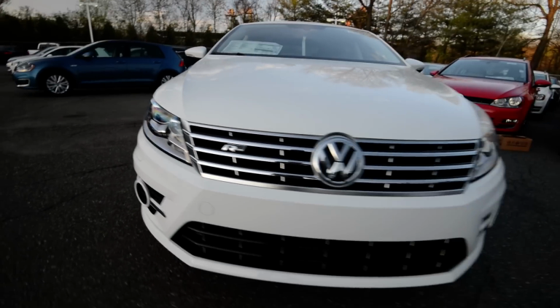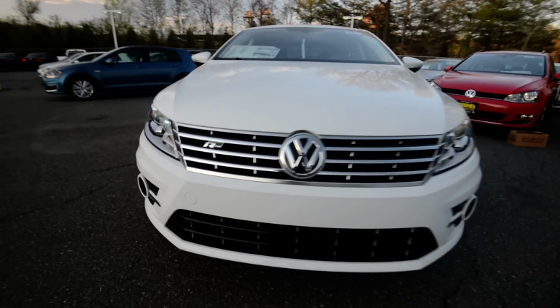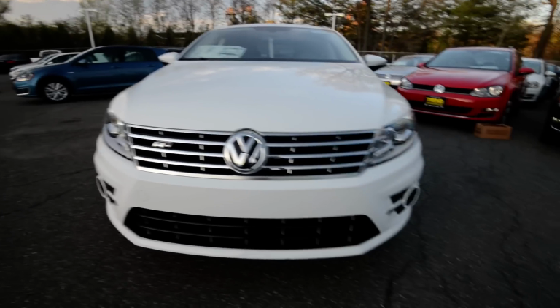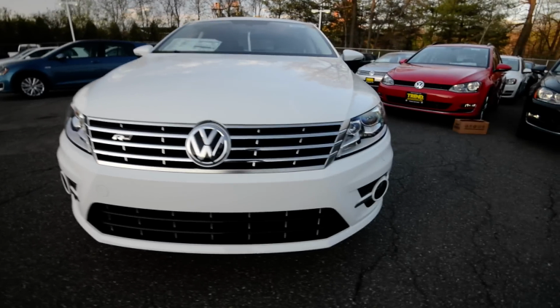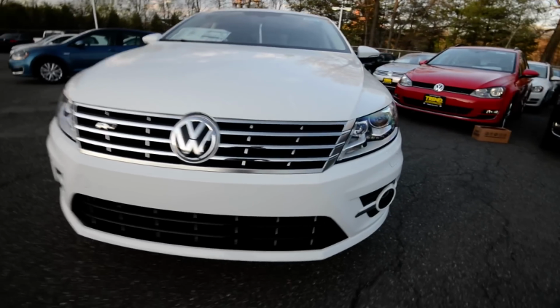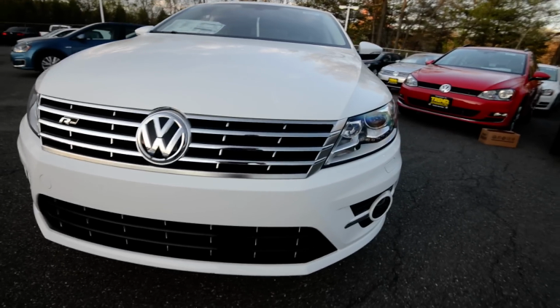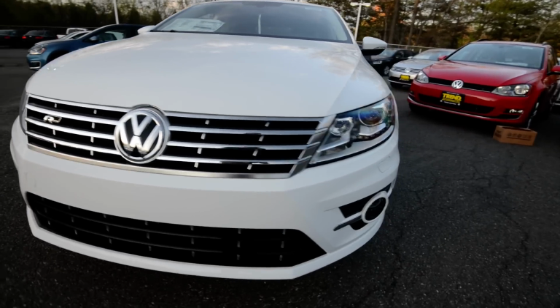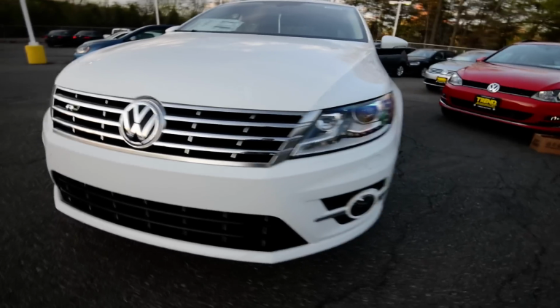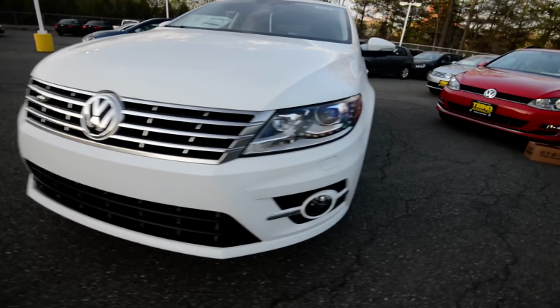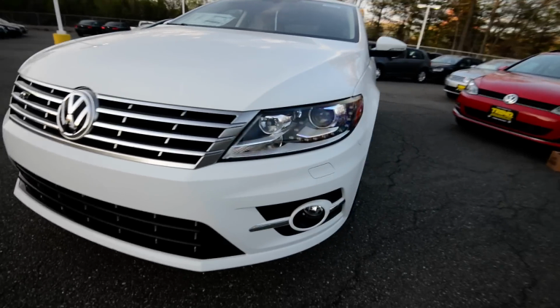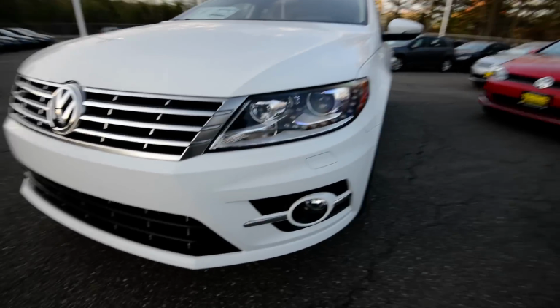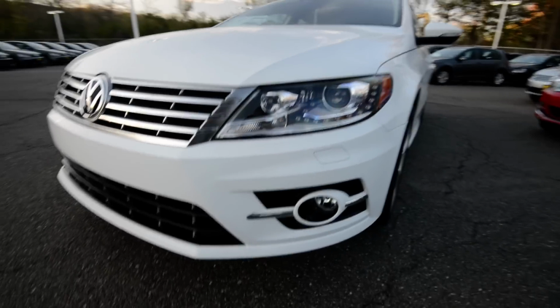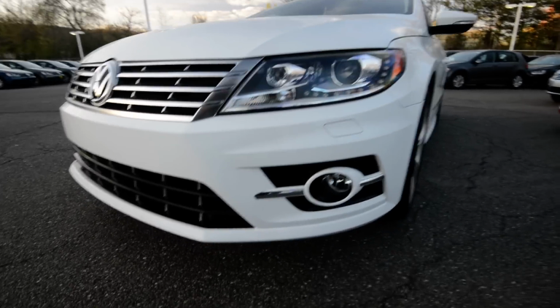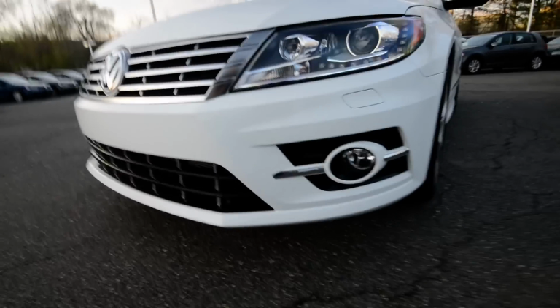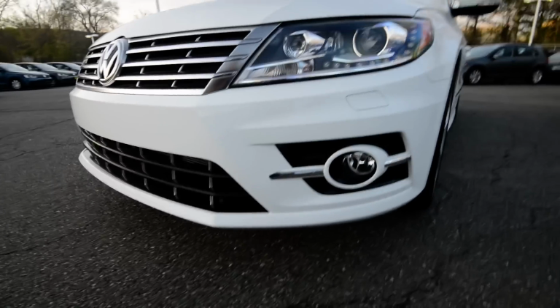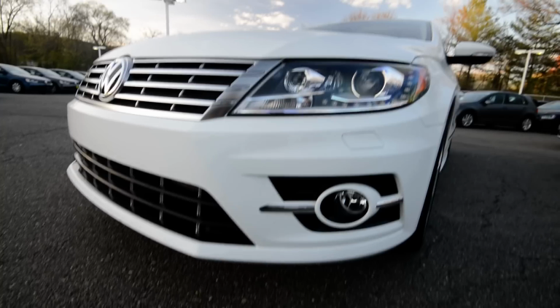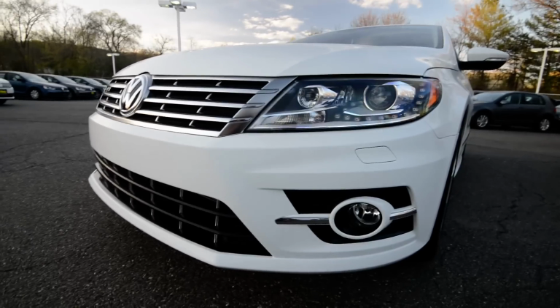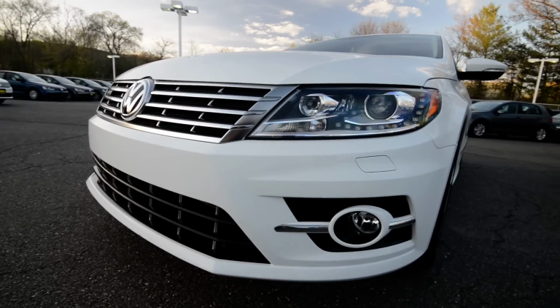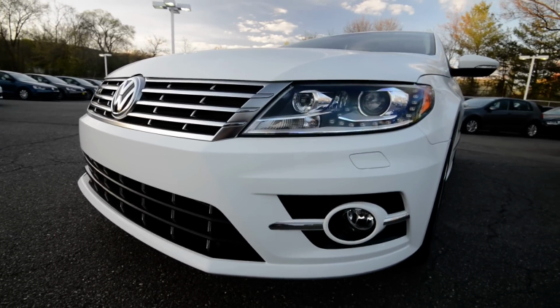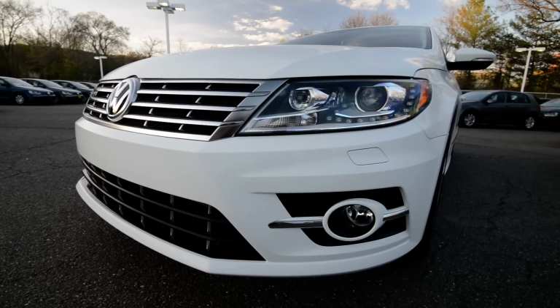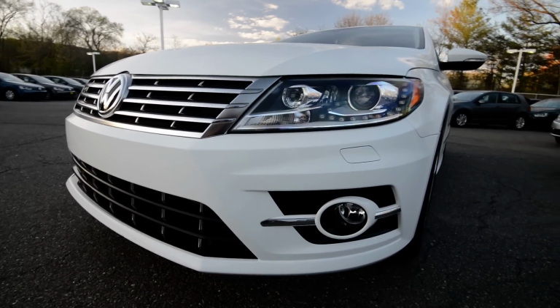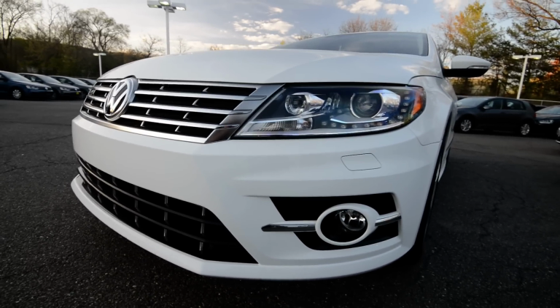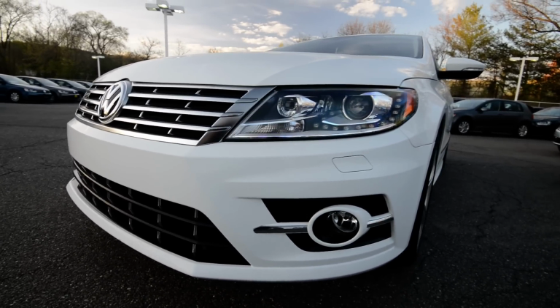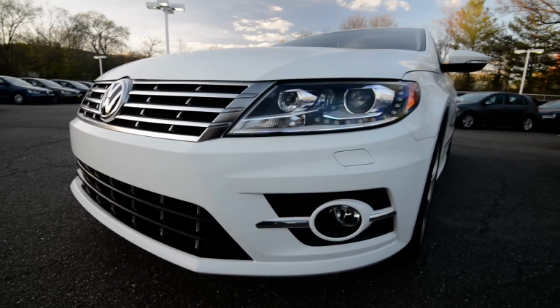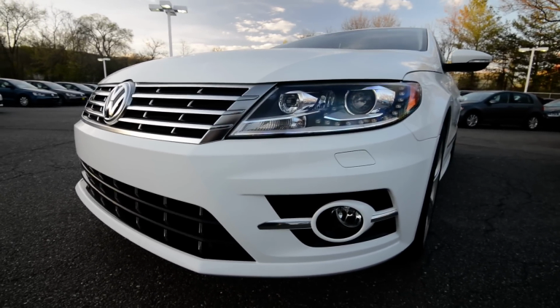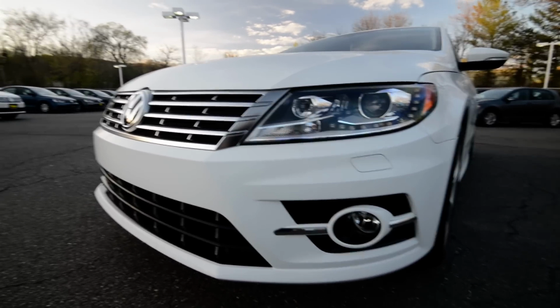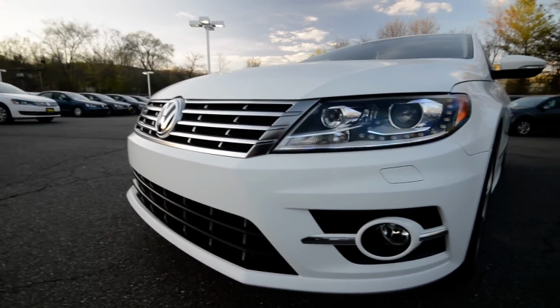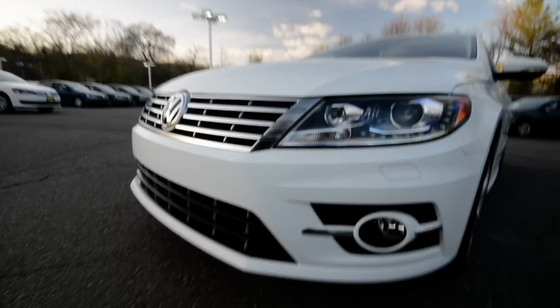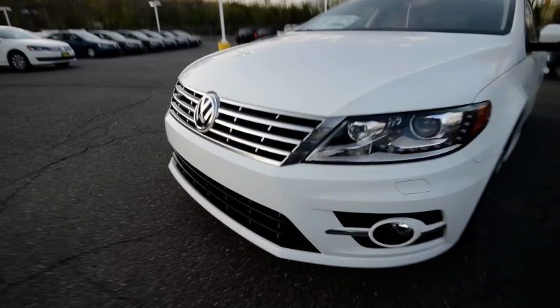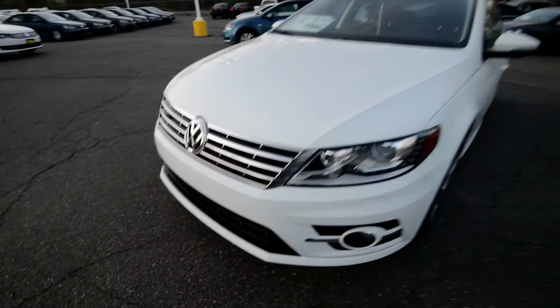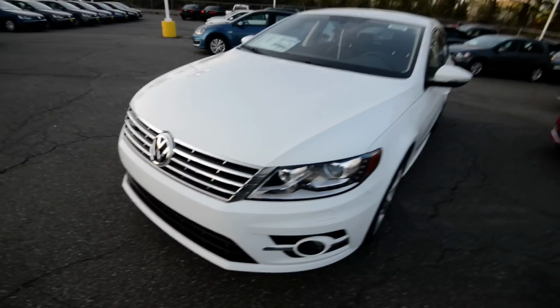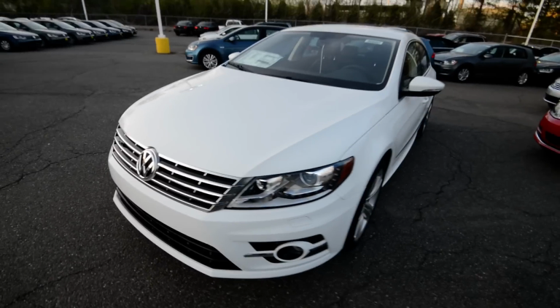You've got the bi-xenon headlamps with the LED daytime running lights, the circular fog lights, and the nice alloy treatment on the upper grille.